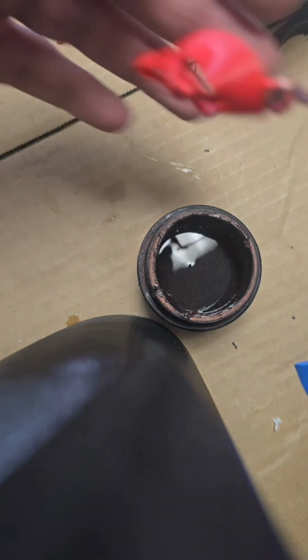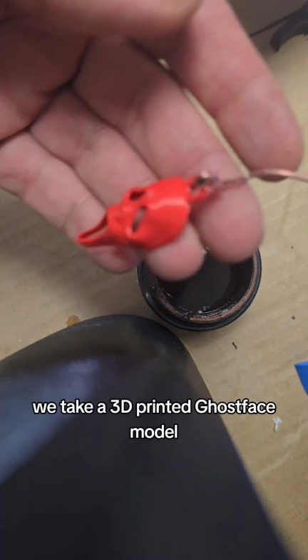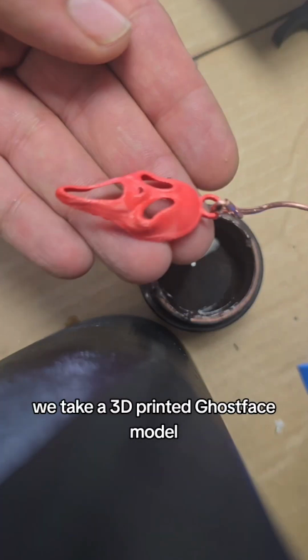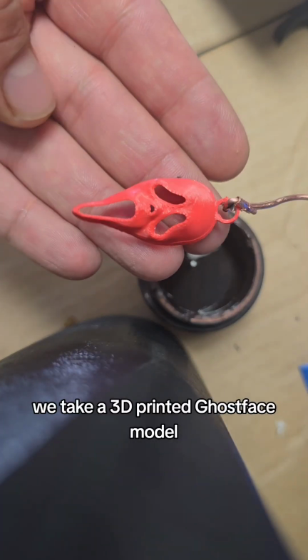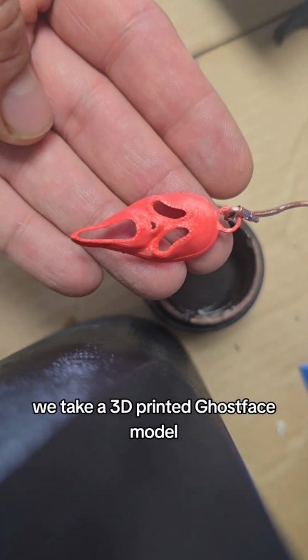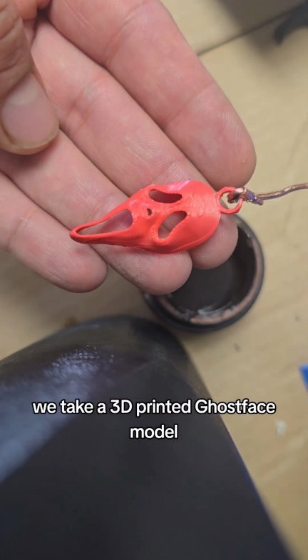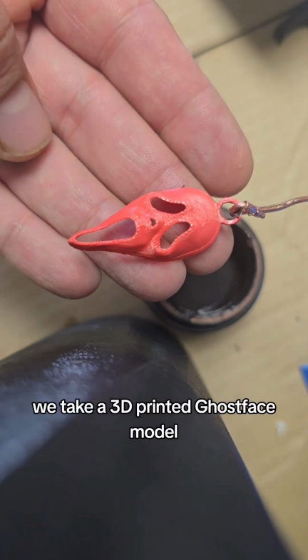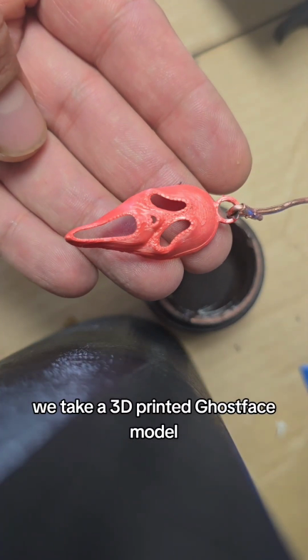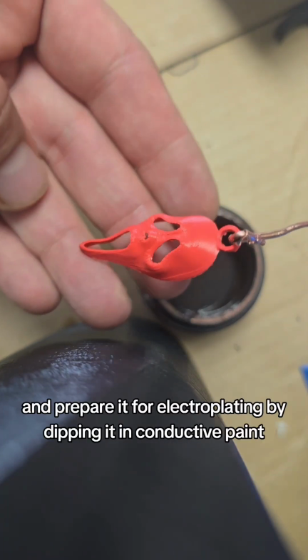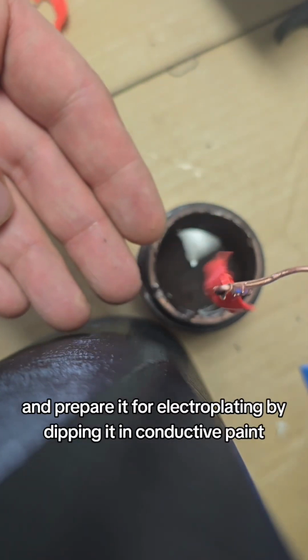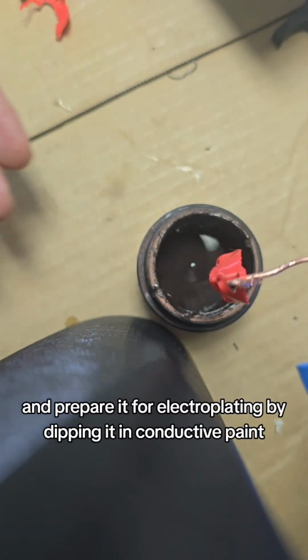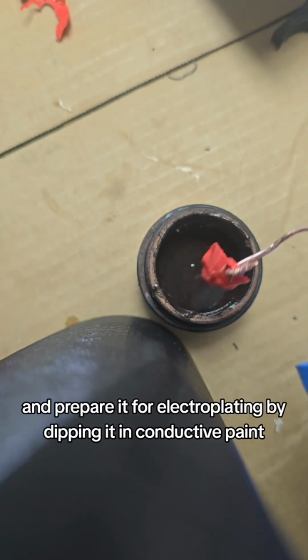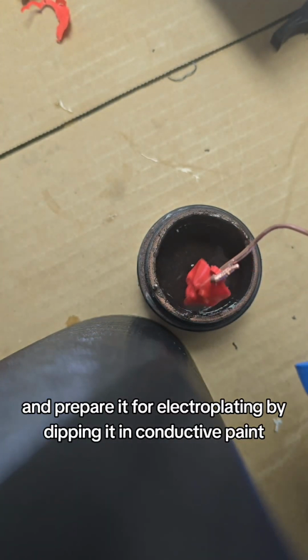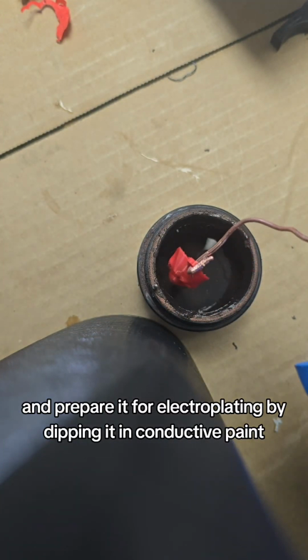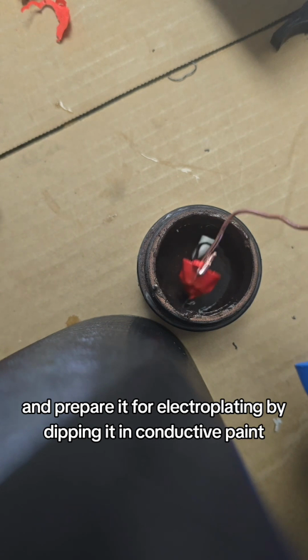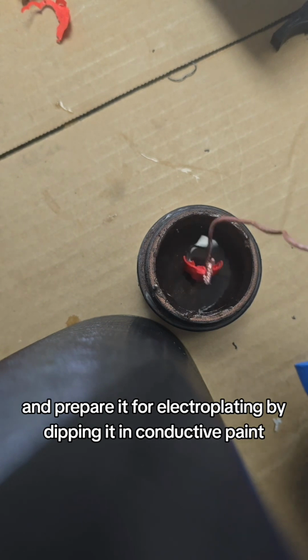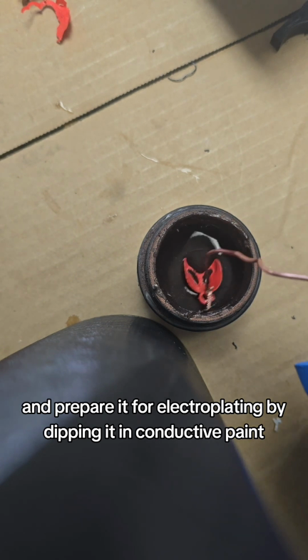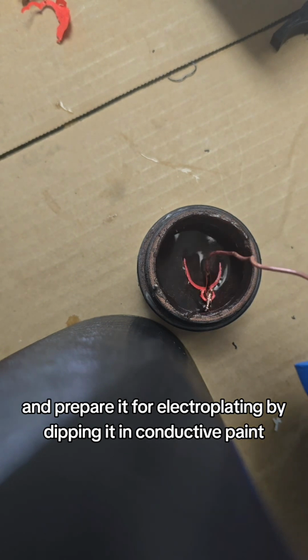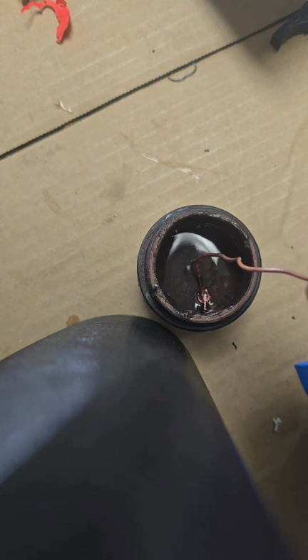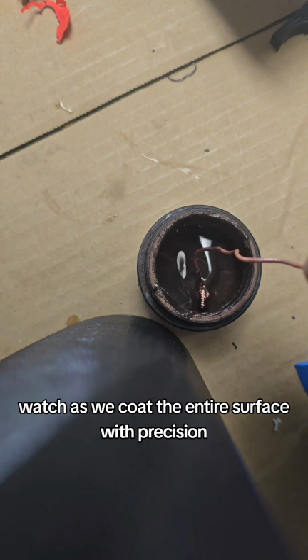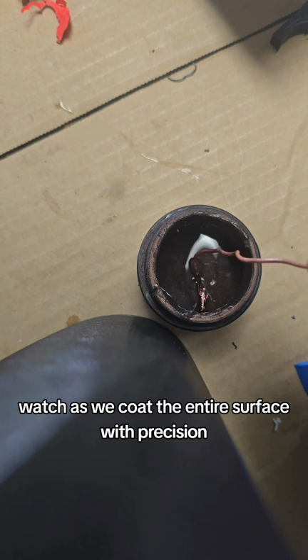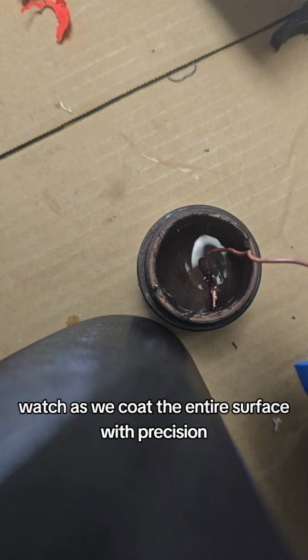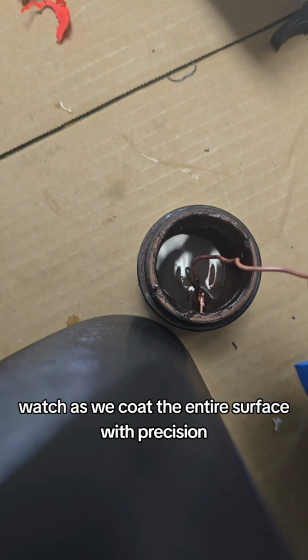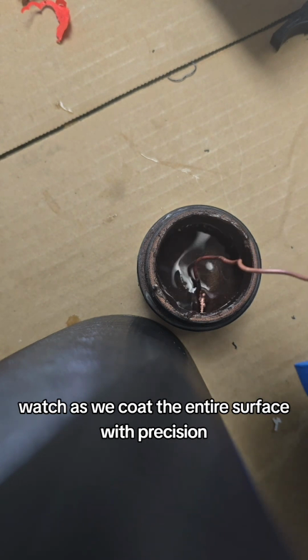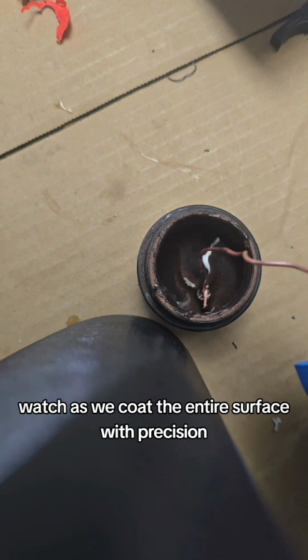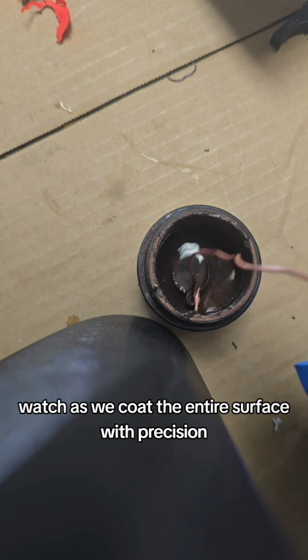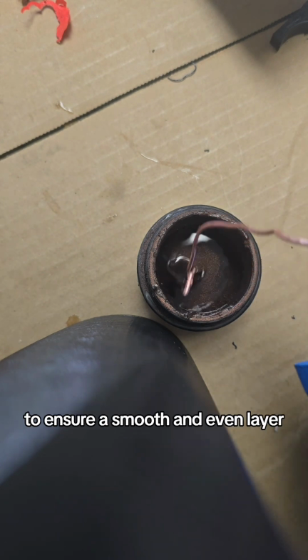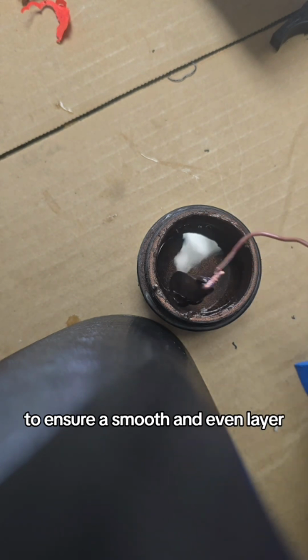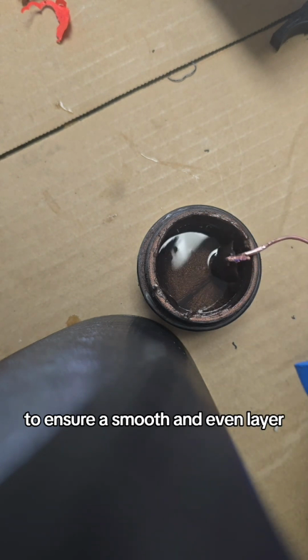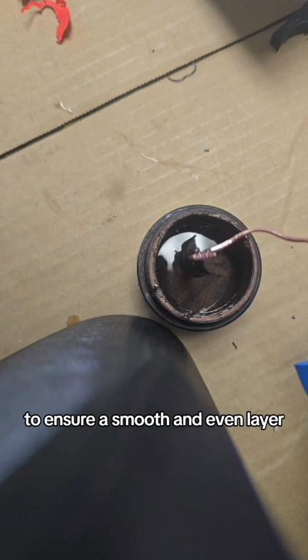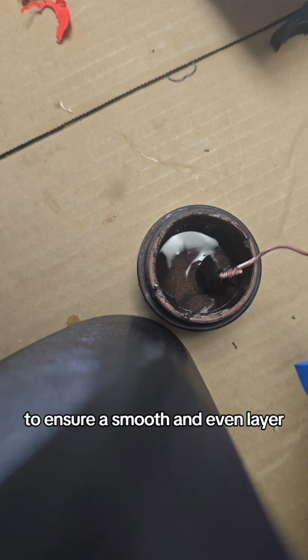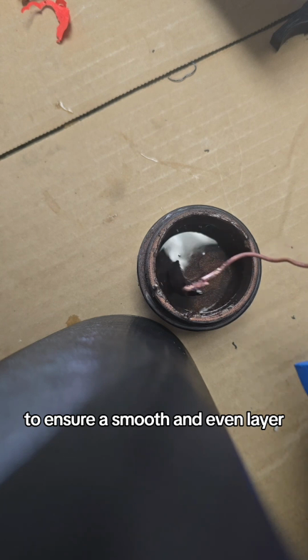We take a 3D printed Ghostface model and prepare it for electroplating by dipping it in conductive paint. Watch as we coat the entire surface with precision to ensure a smooth and even layer.